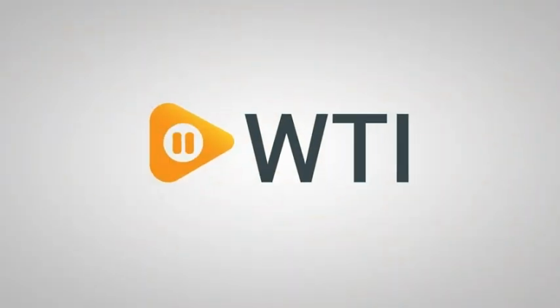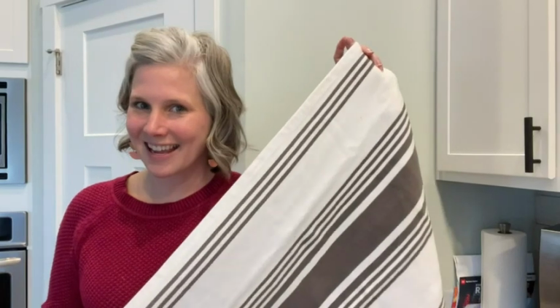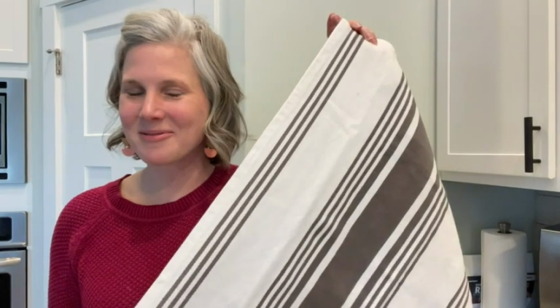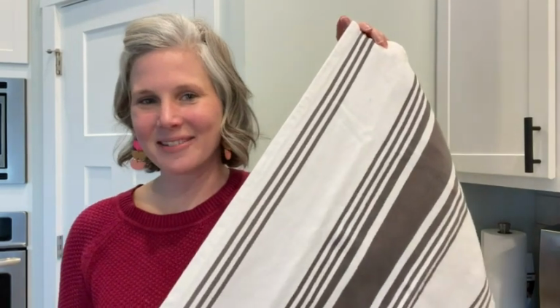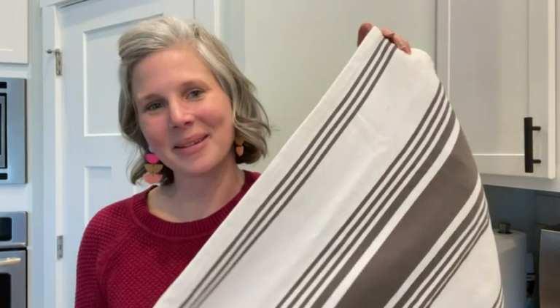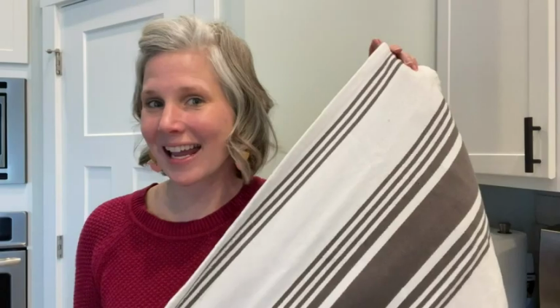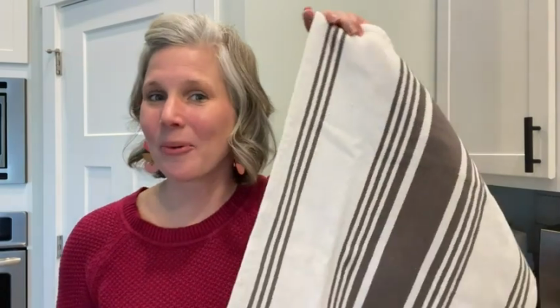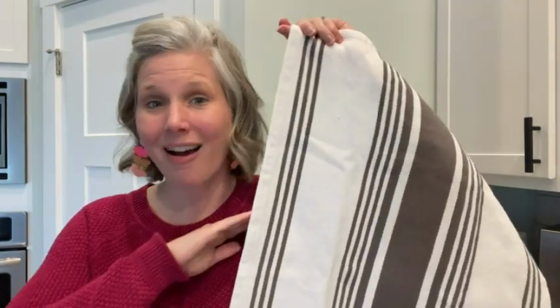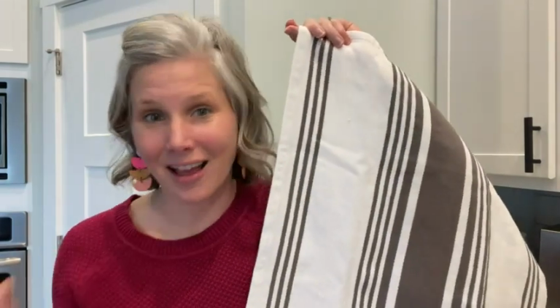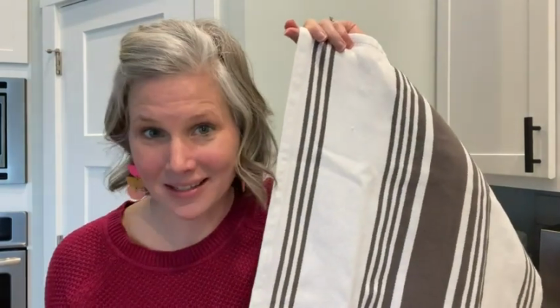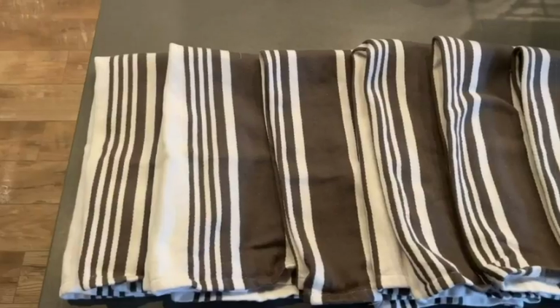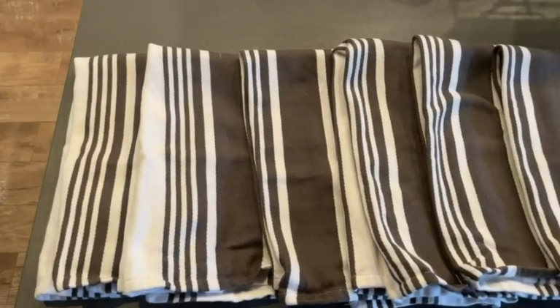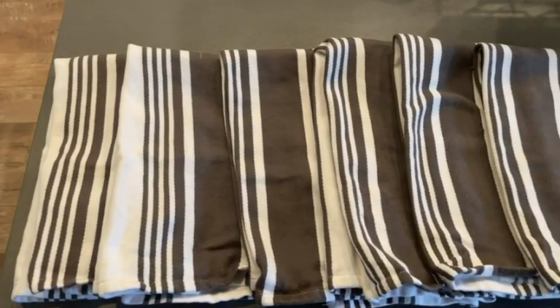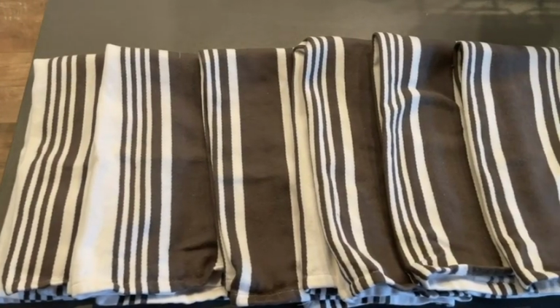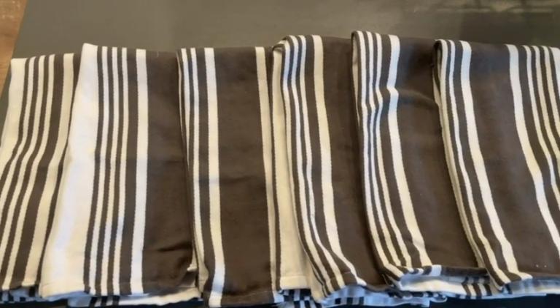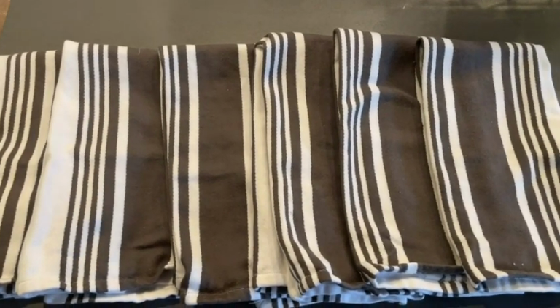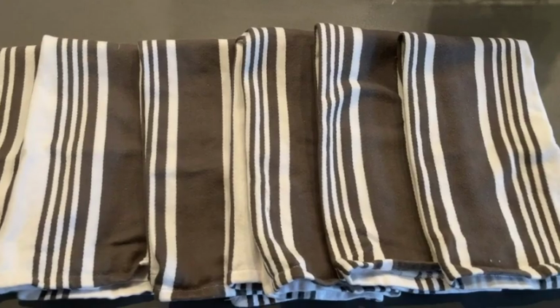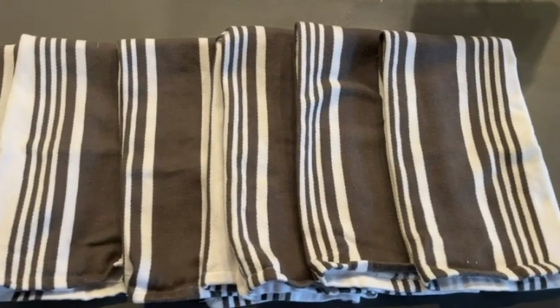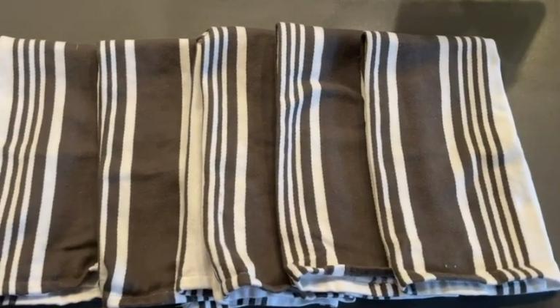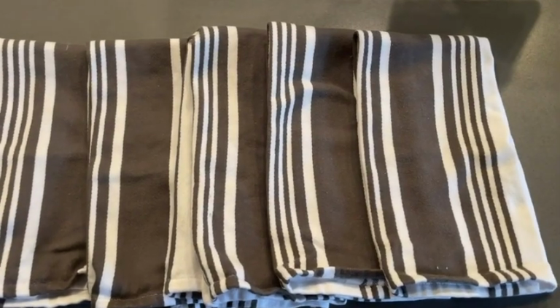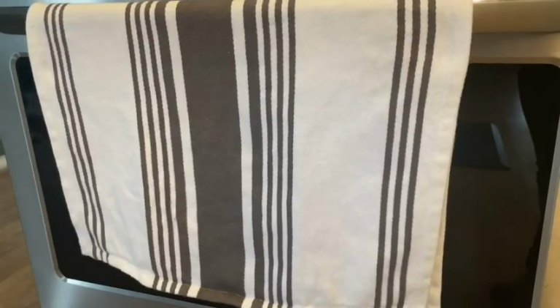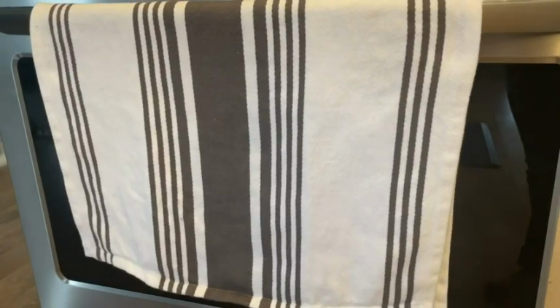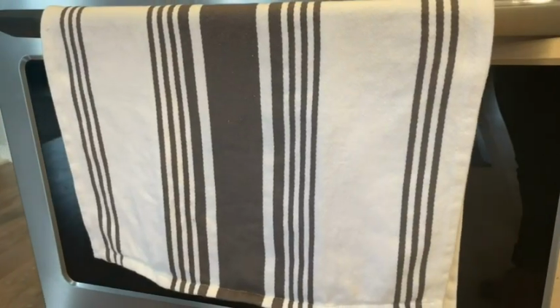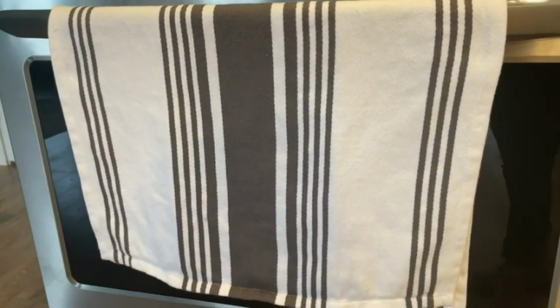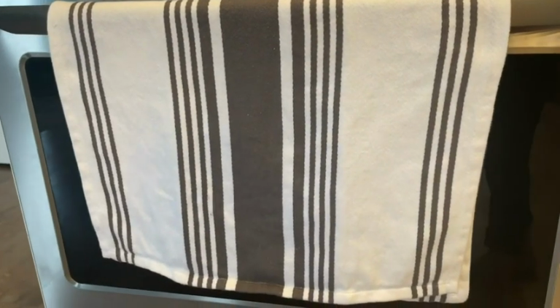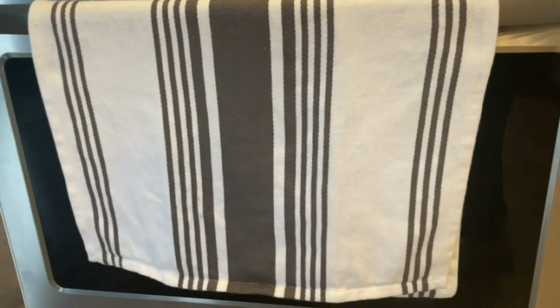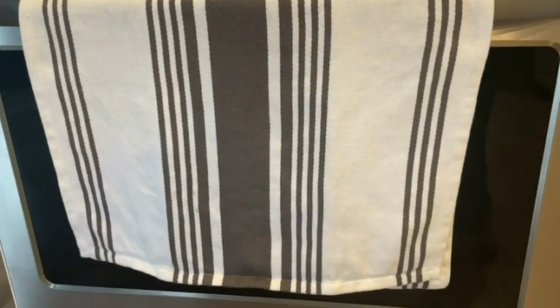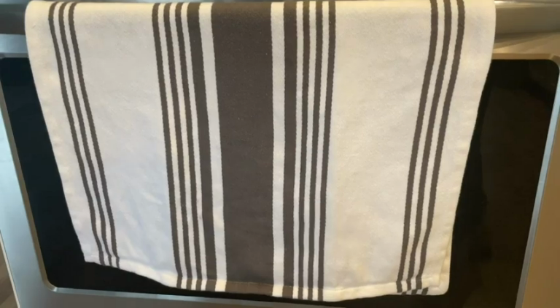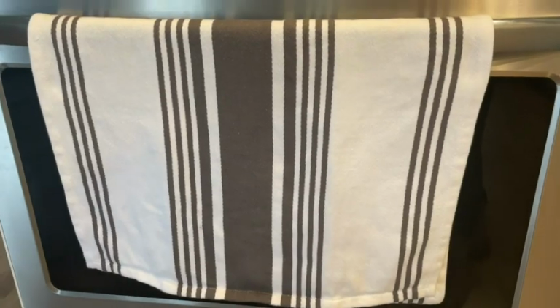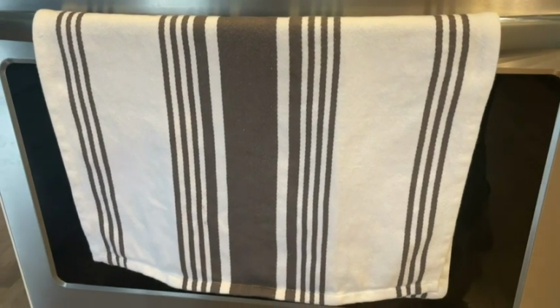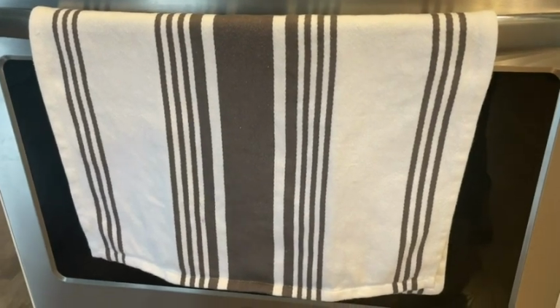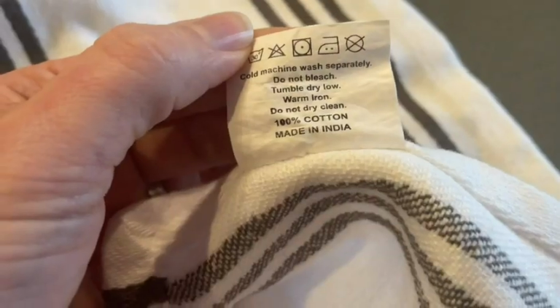Hi there, I'm Christy with WTI. We make a lot of messes in our kitchen, so having good quality dishcloths is a big deal. I found this six-pack from Urban Villa, and the first thing I noticed about these is the quality in the fabric.